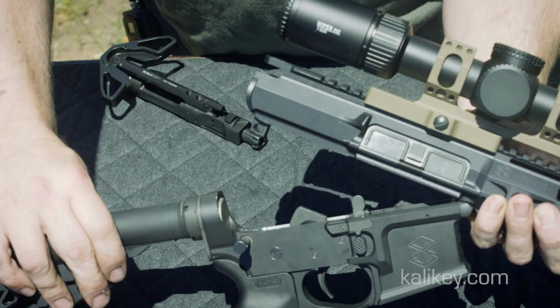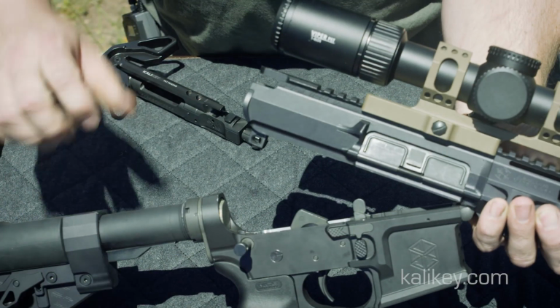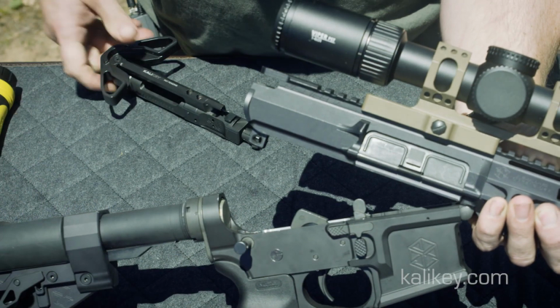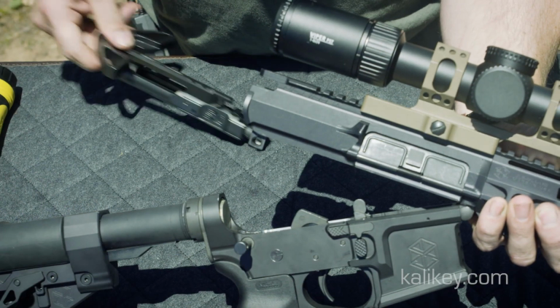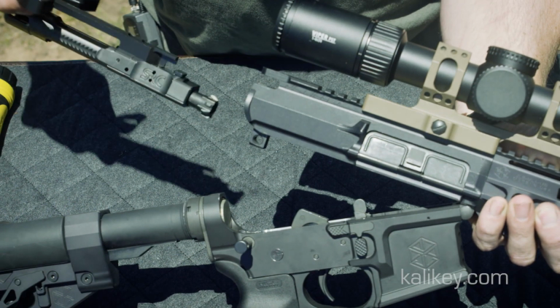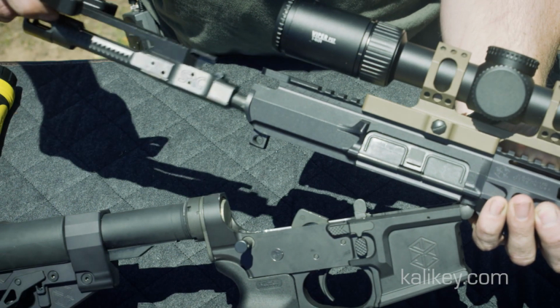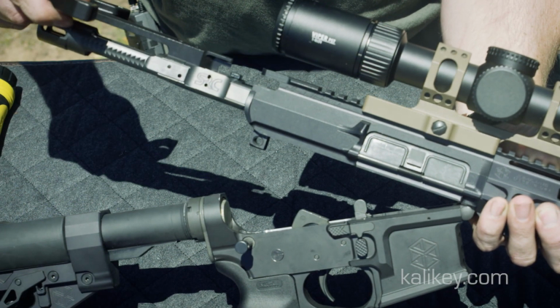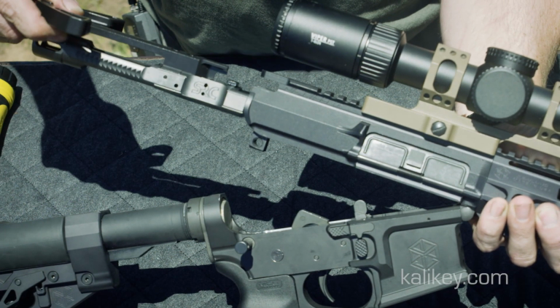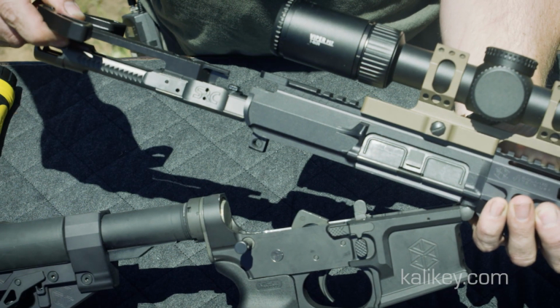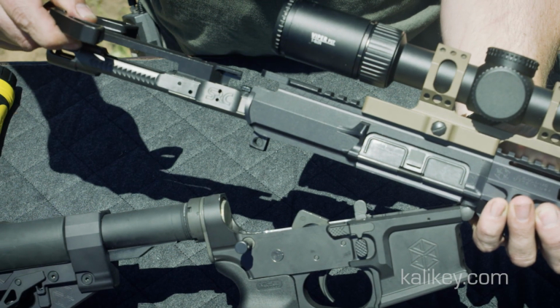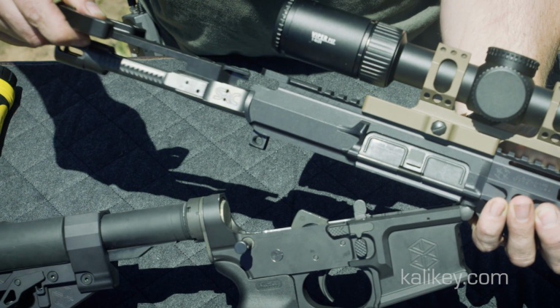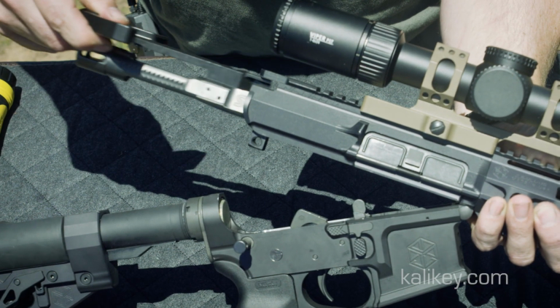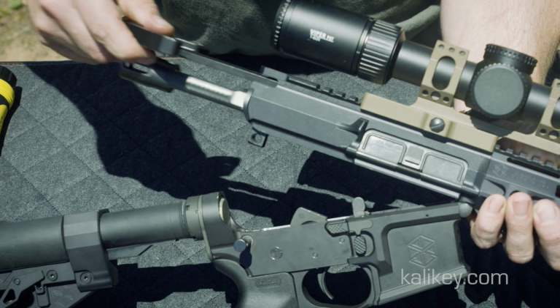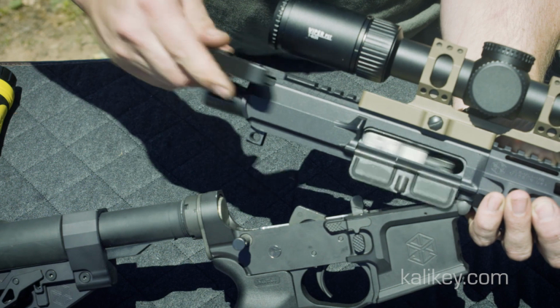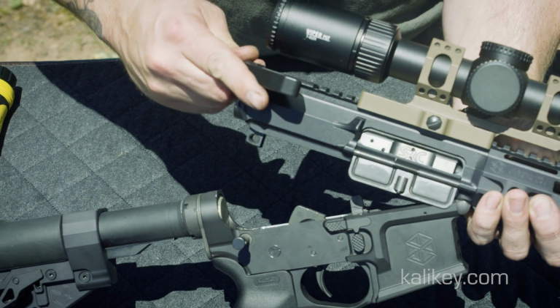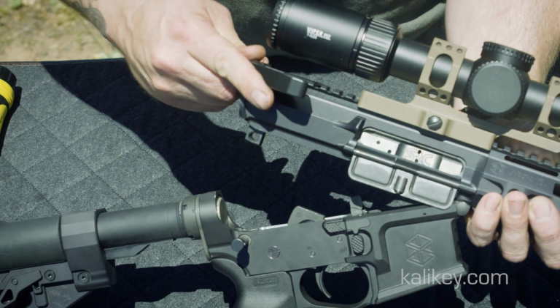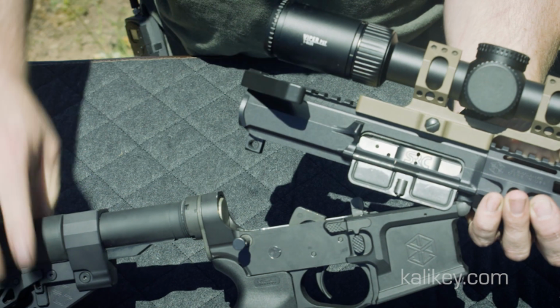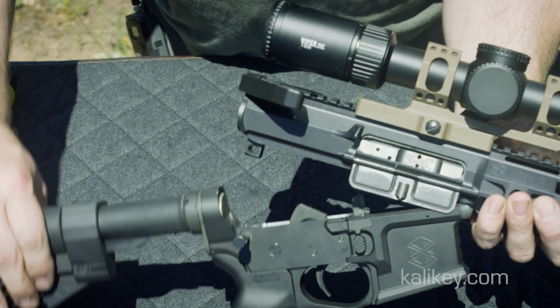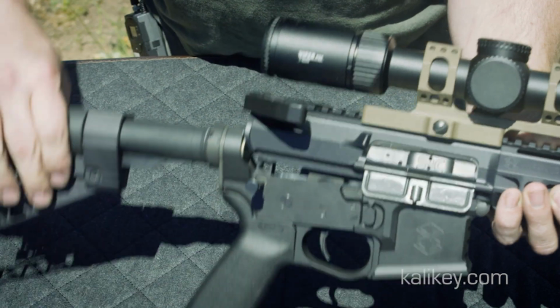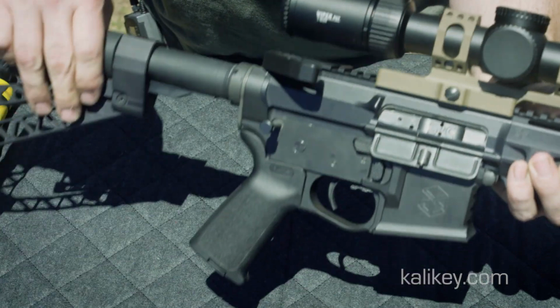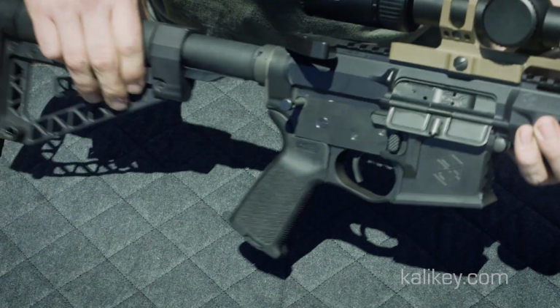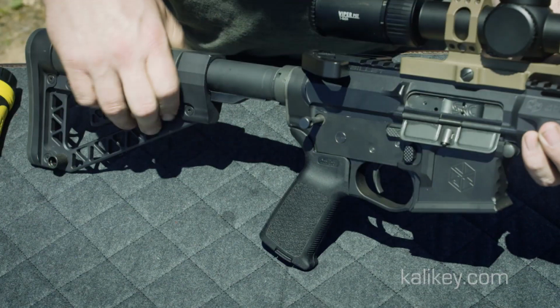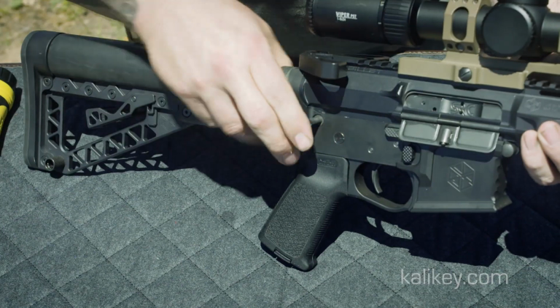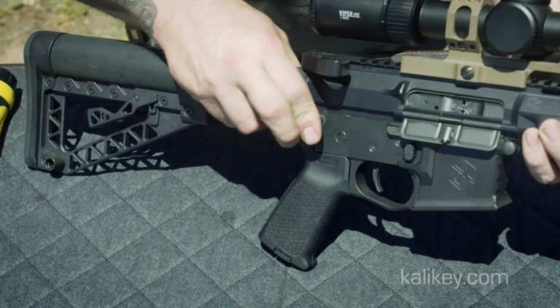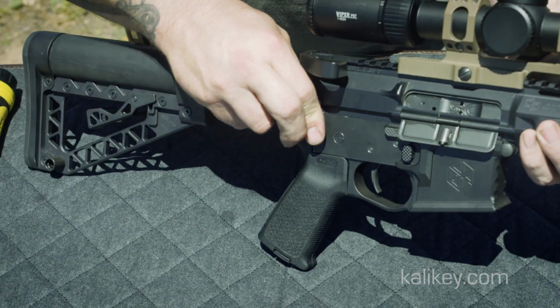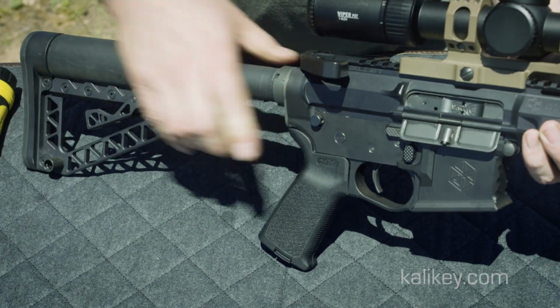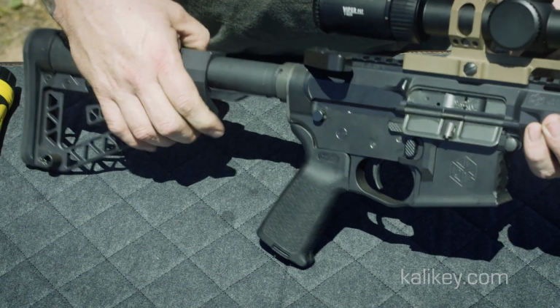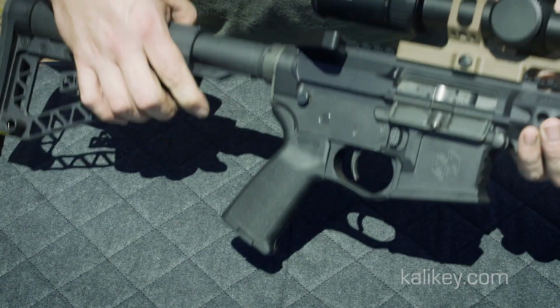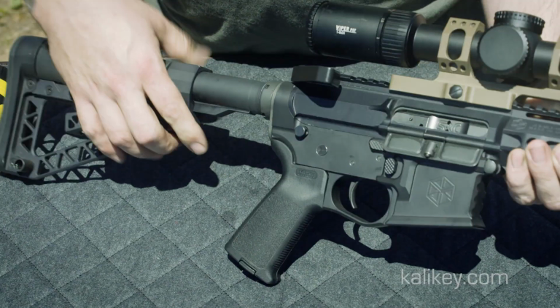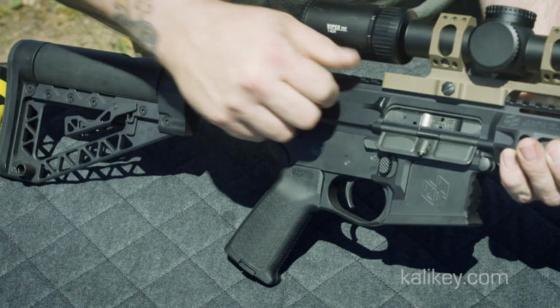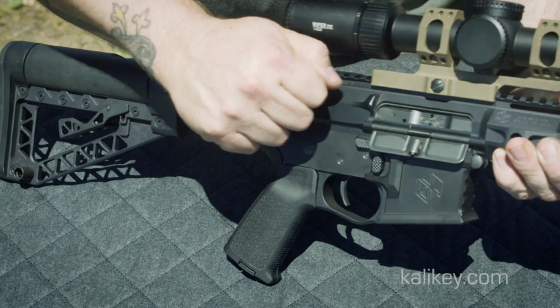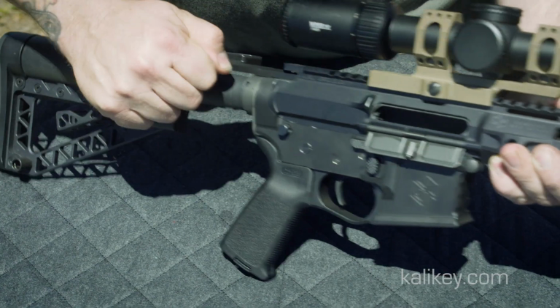Generously lubricate the BCG, bolt, bolt threads, and Kali key, and install into your upper. You are now good to go.